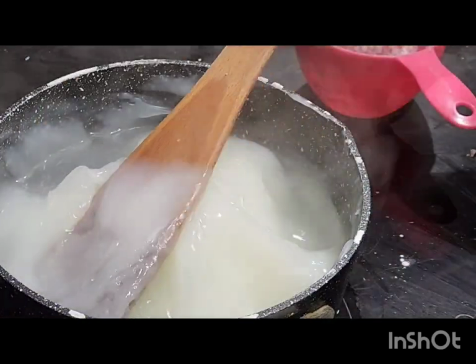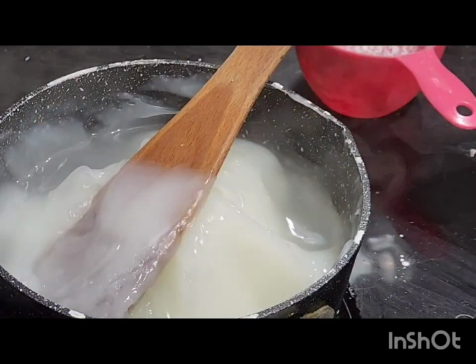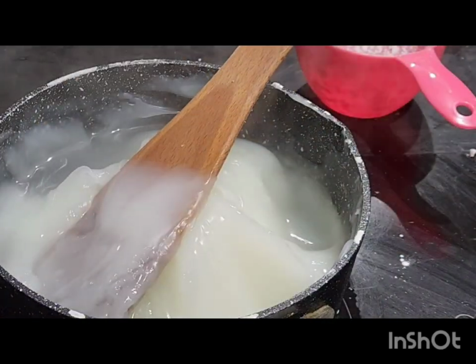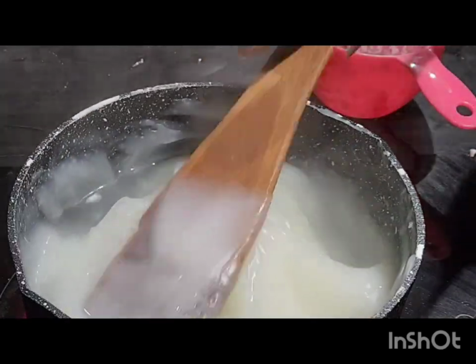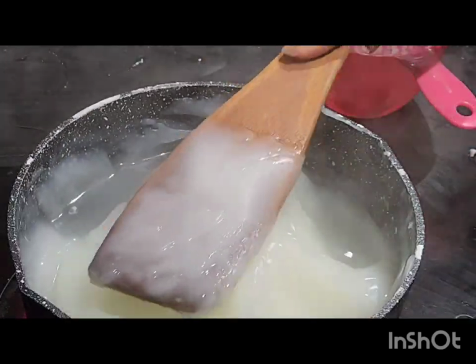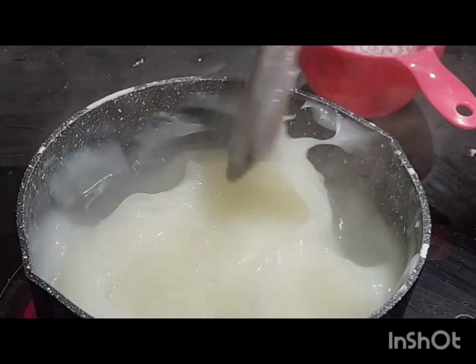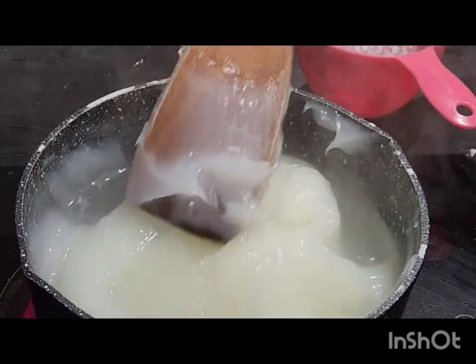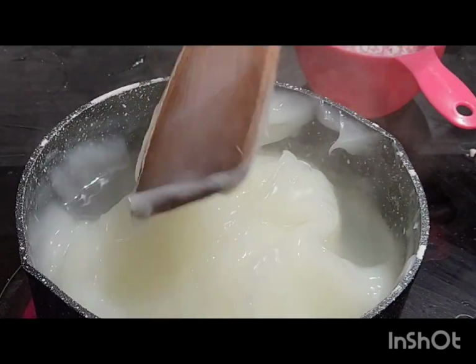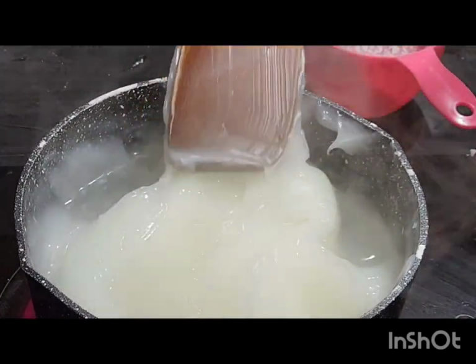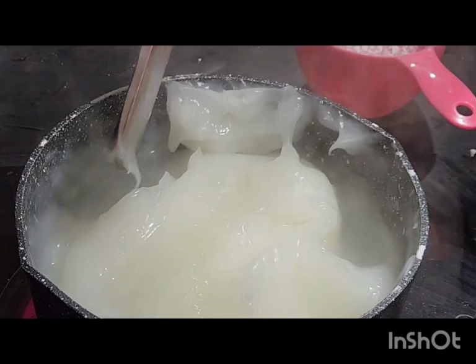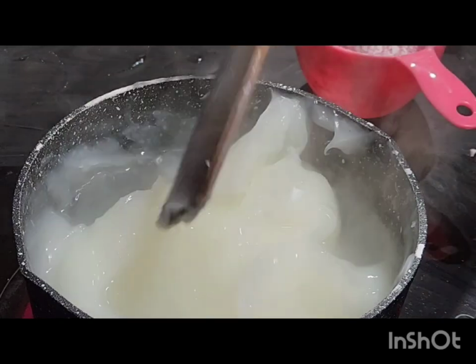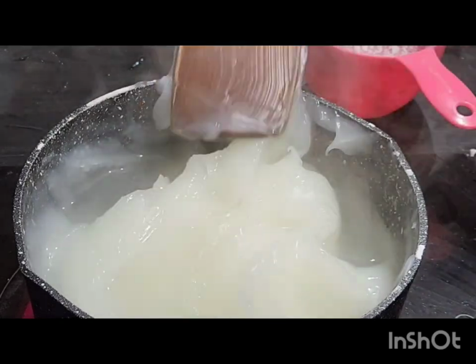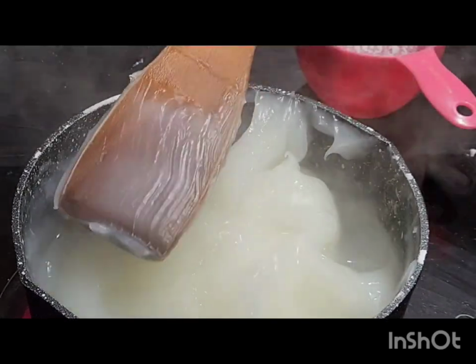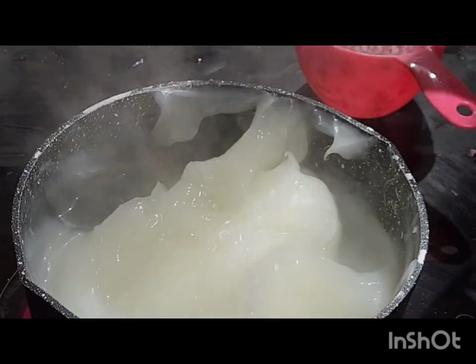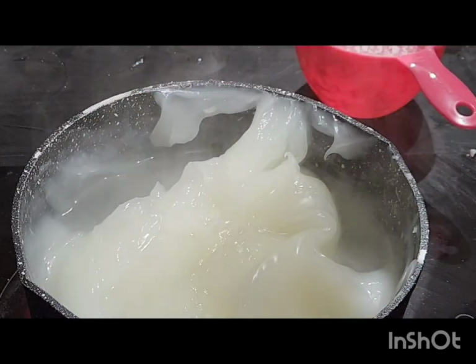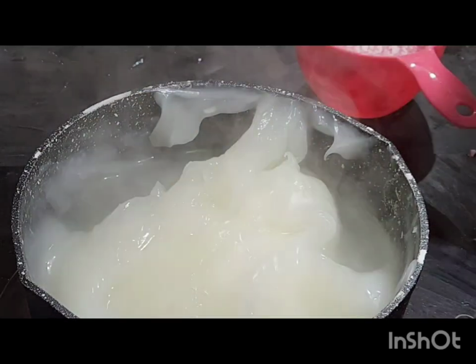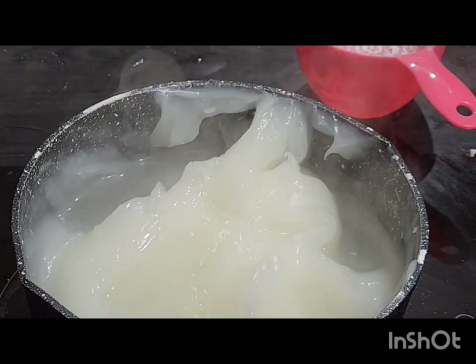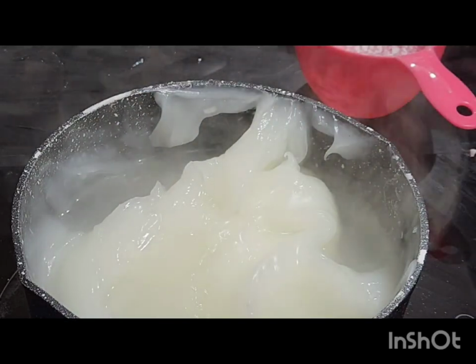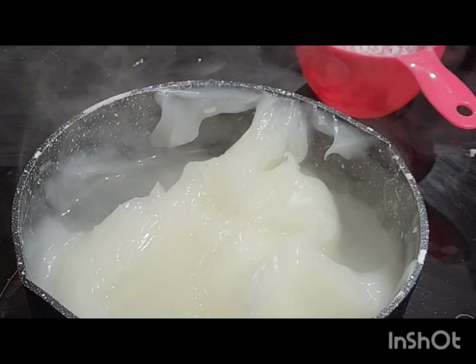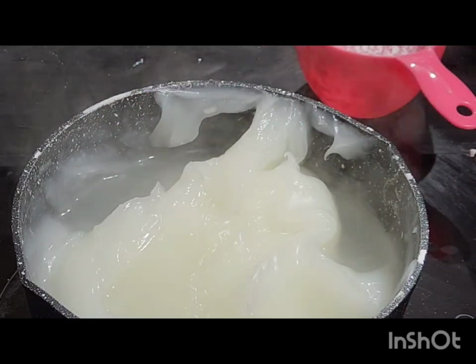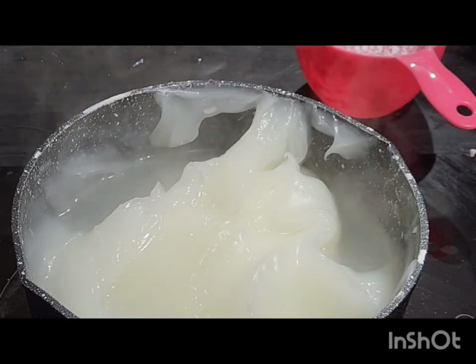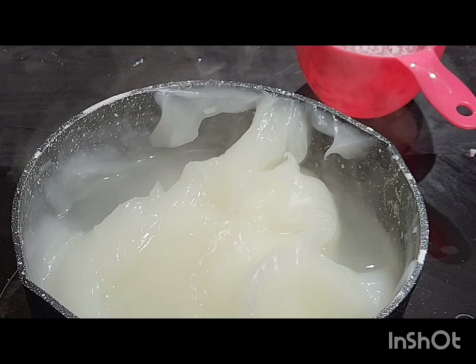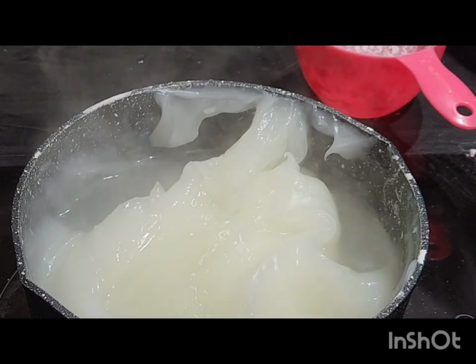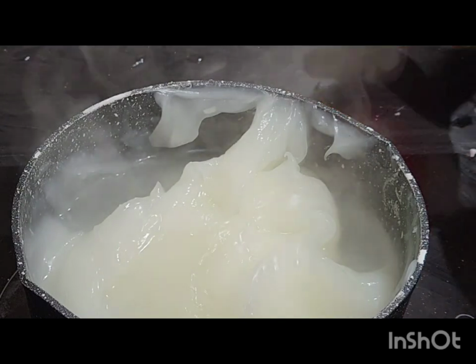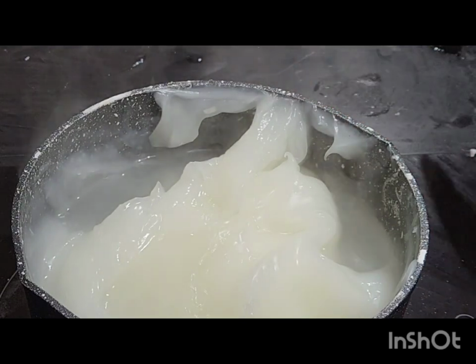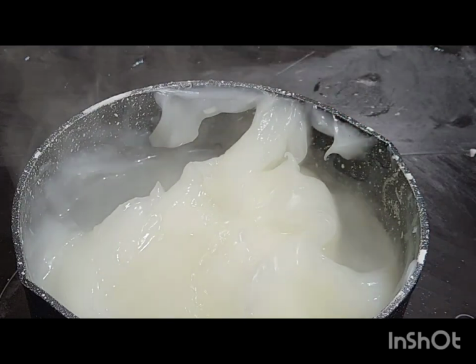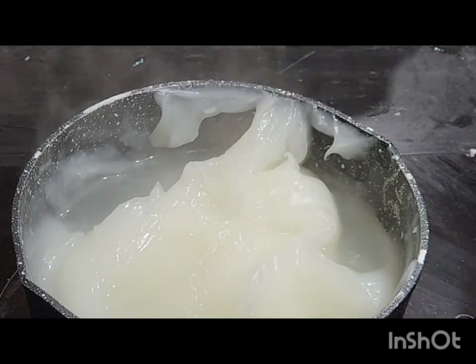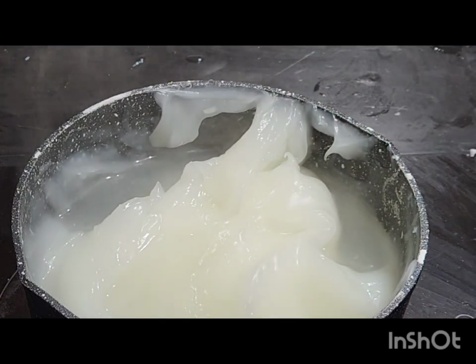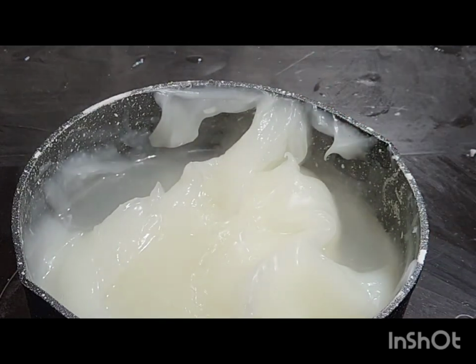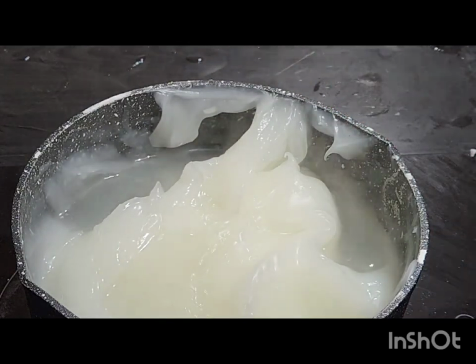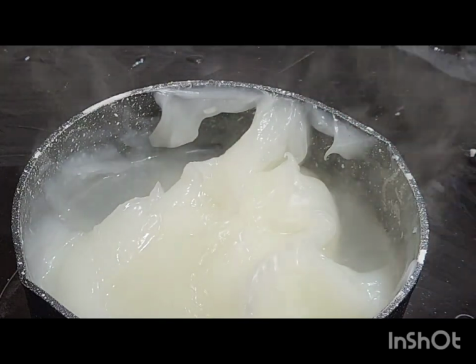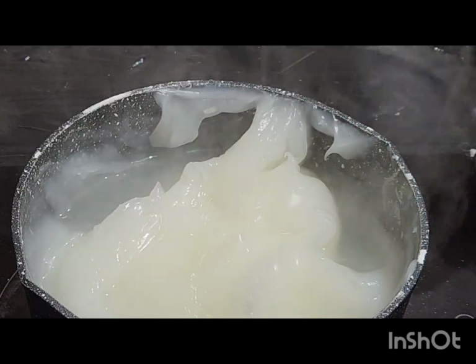Cover it and allow it for some time. I didn't have a cover for this particular pot, so I had to improvise — I used foil to cover it.